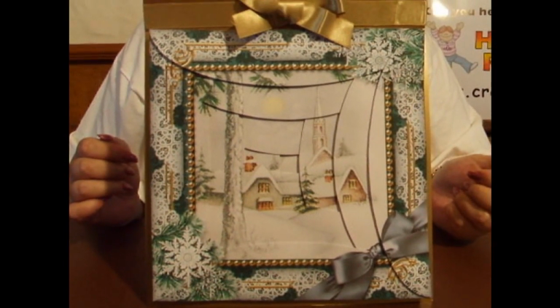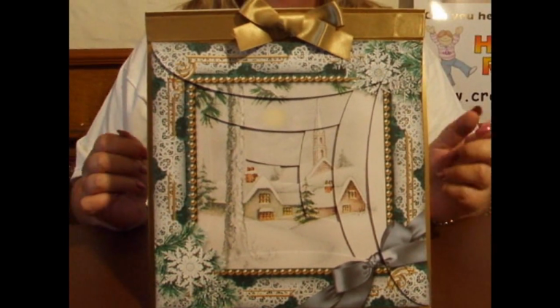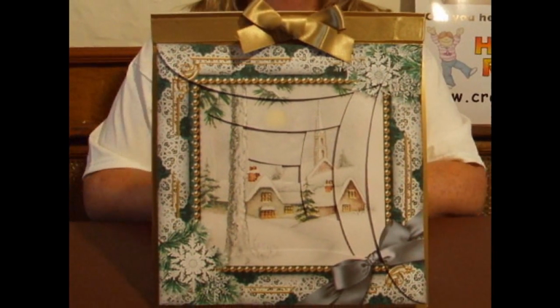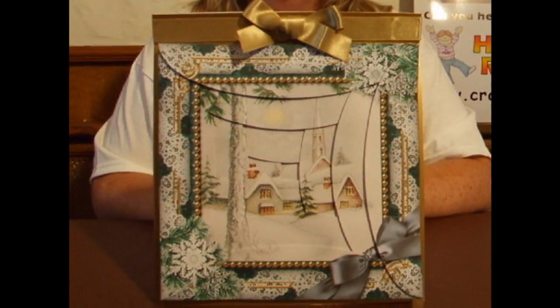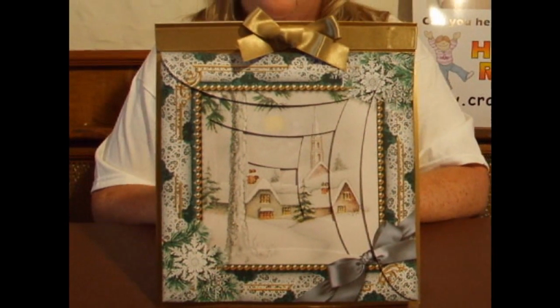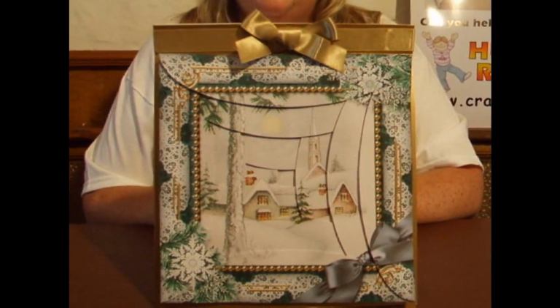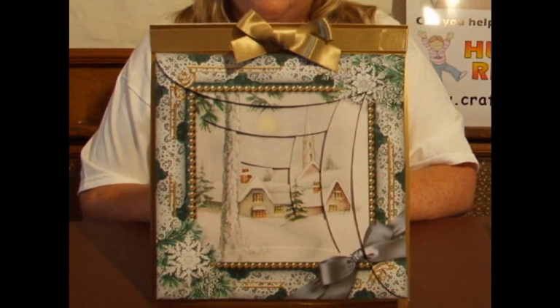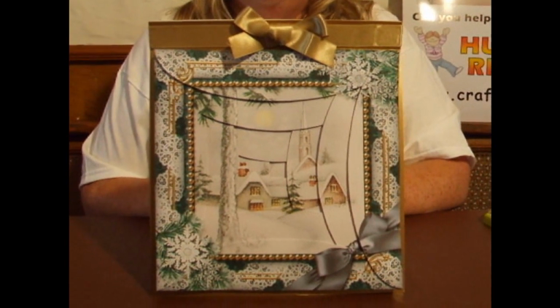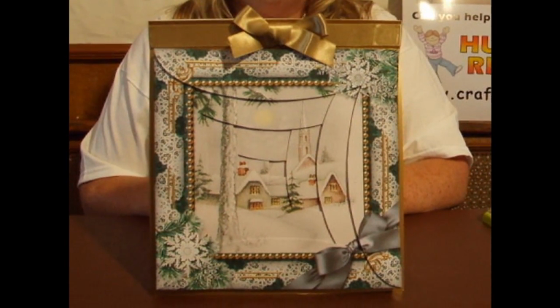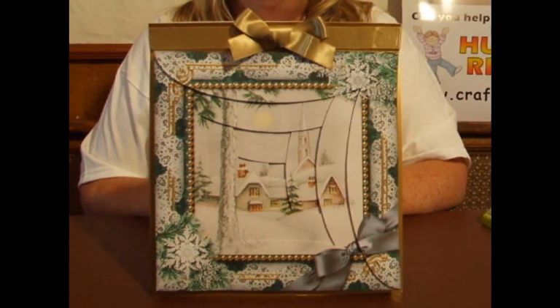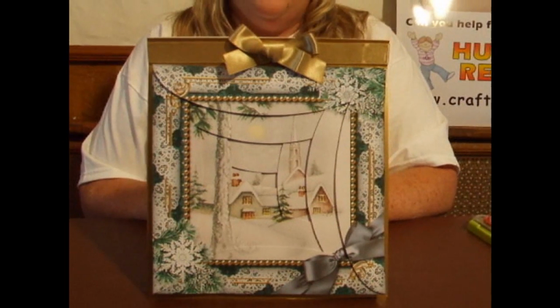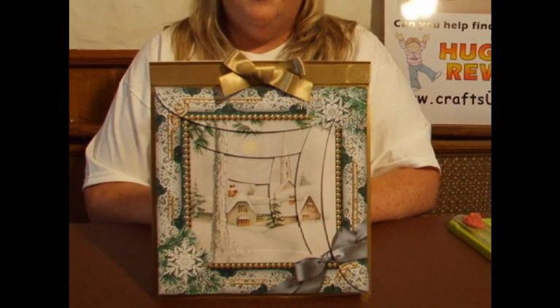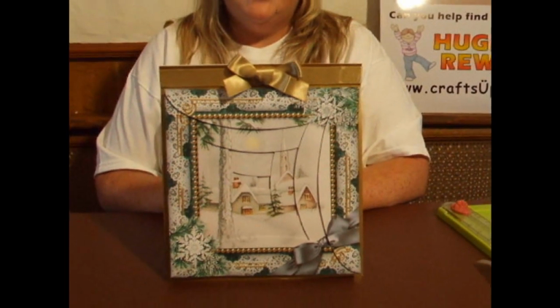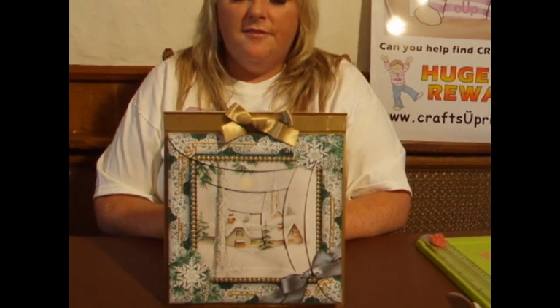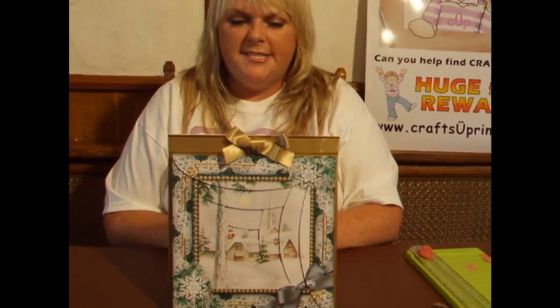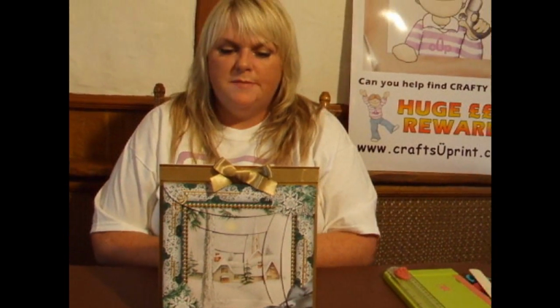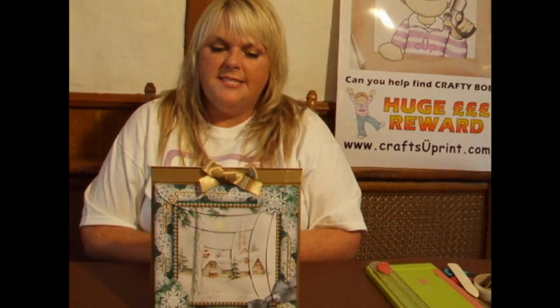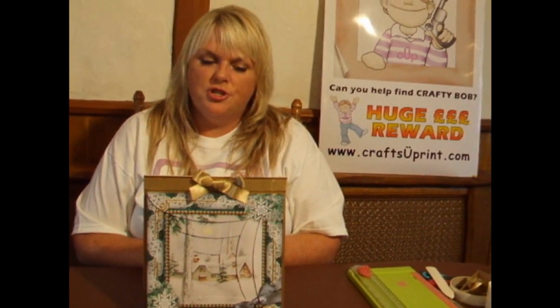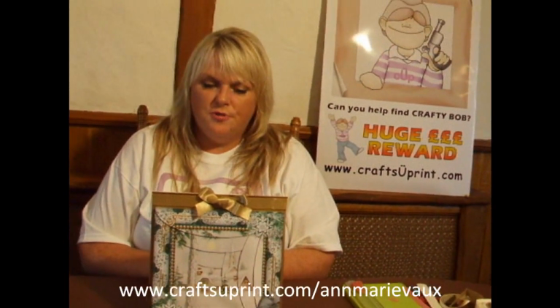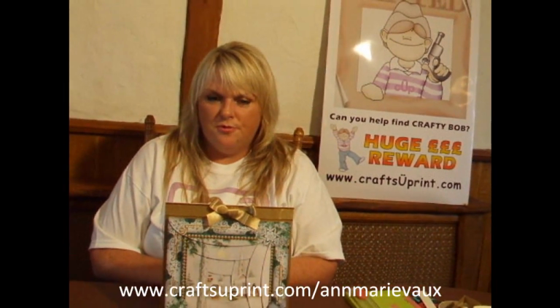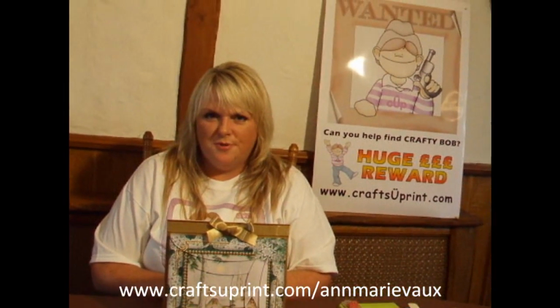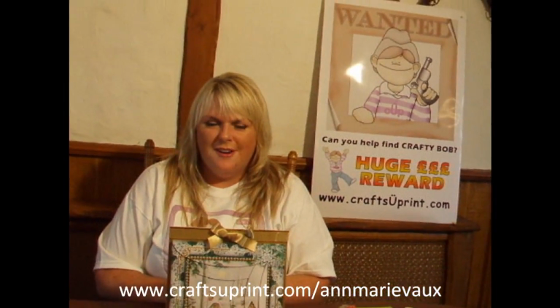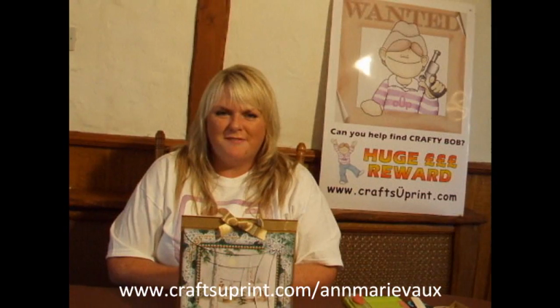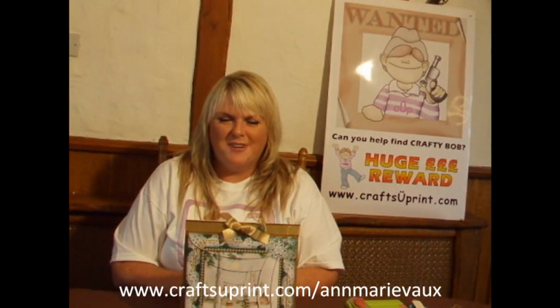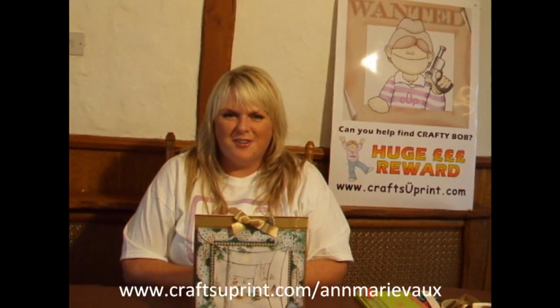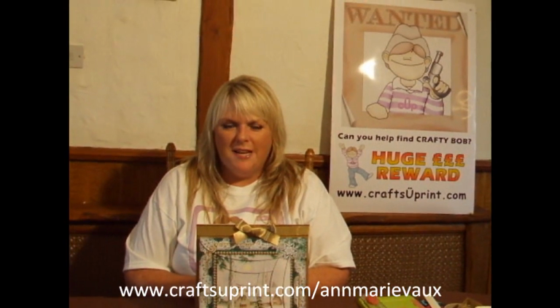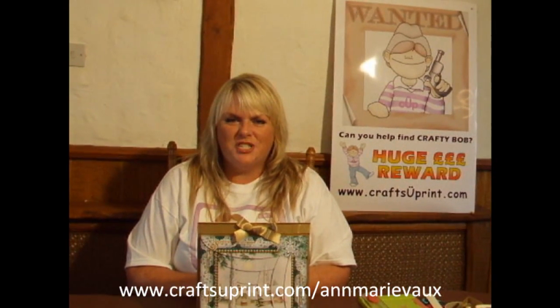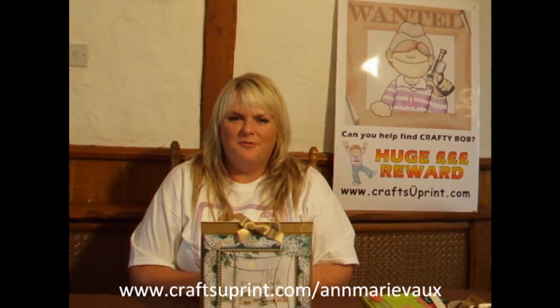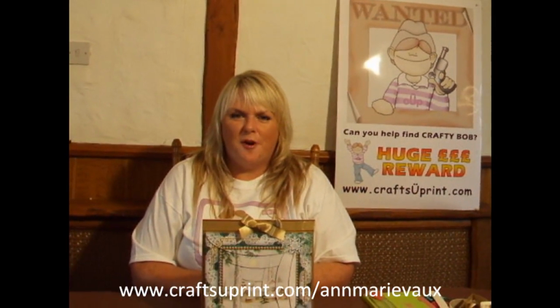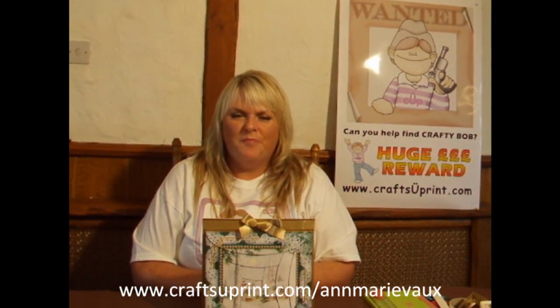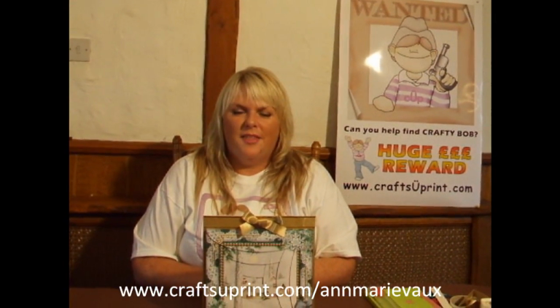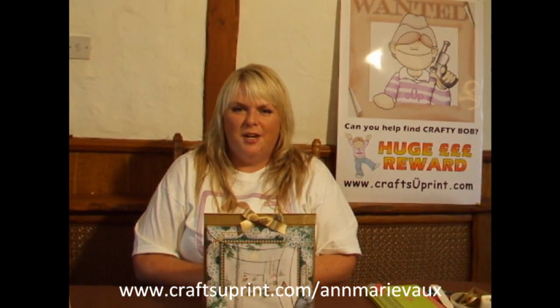I'd really like to thank you for your time and for watching. If you'd like to see any of my designs, please go to www.CraftshoePrint.com/AnnMarieVaux. Thank you.